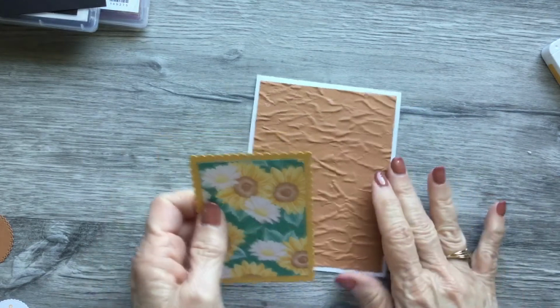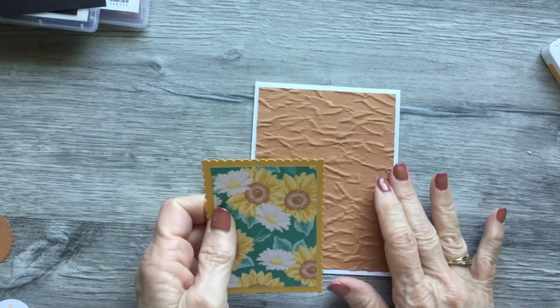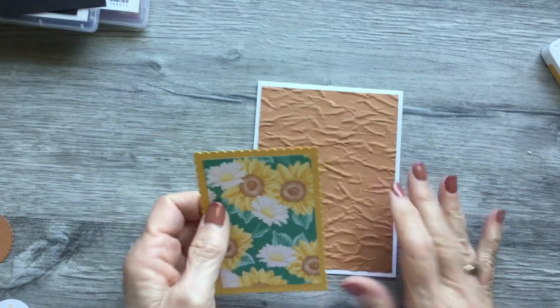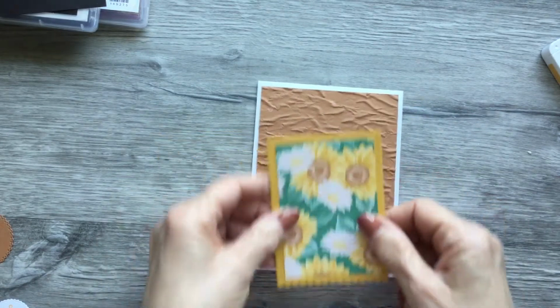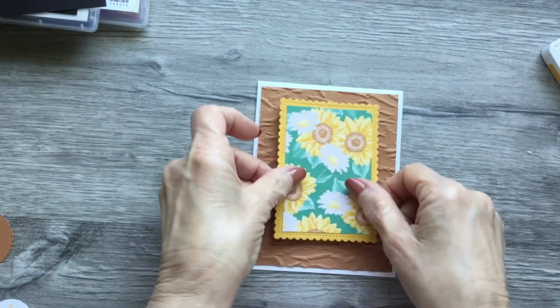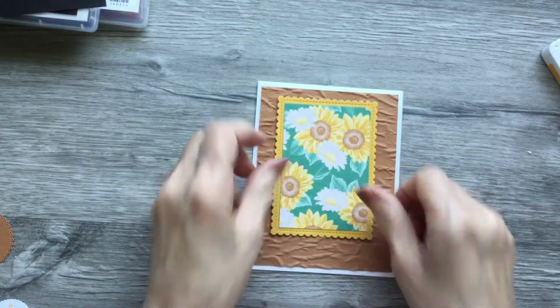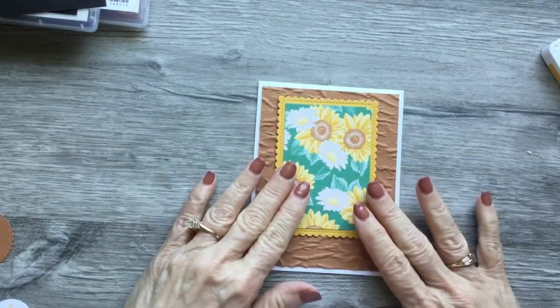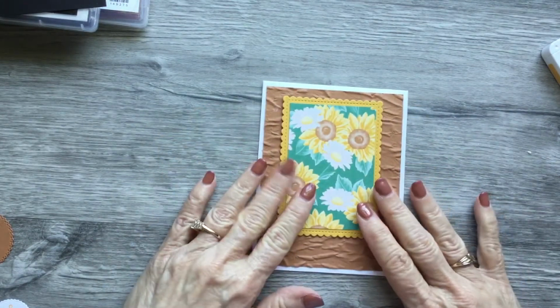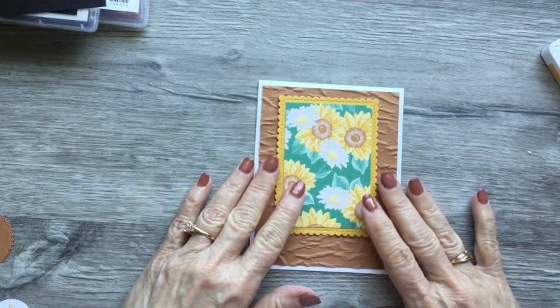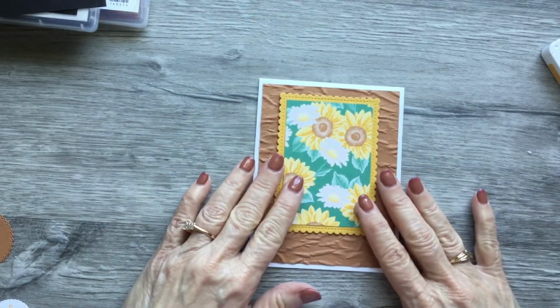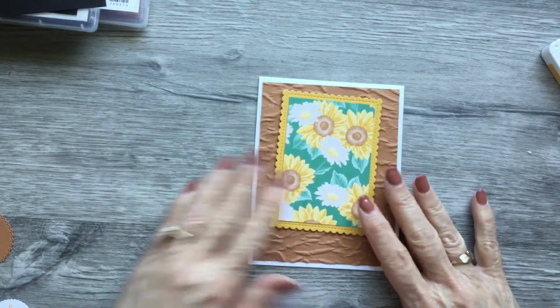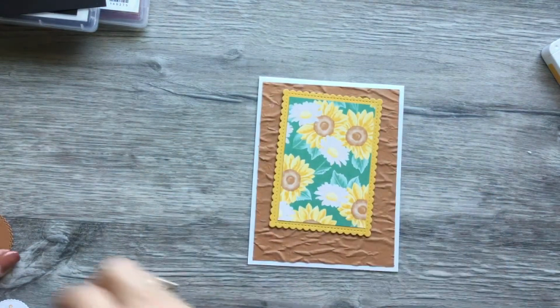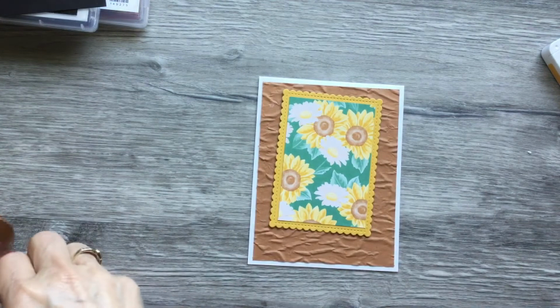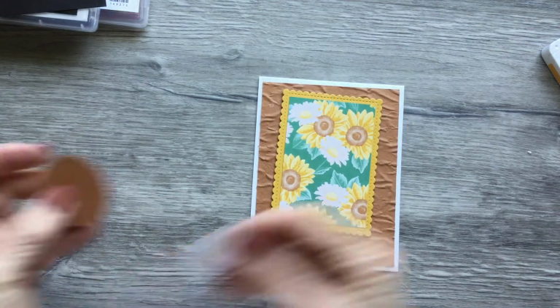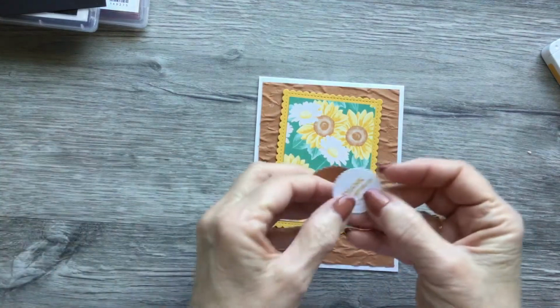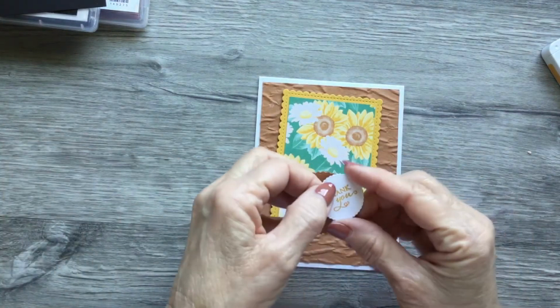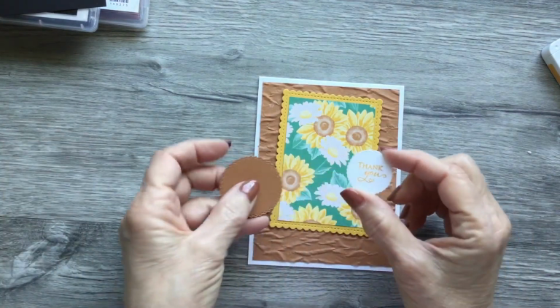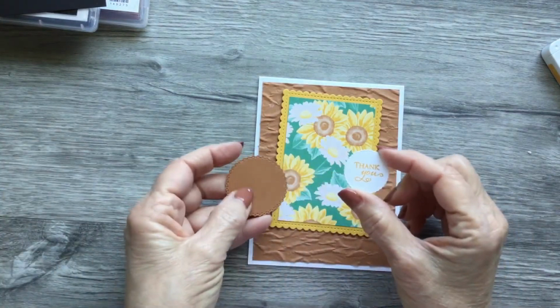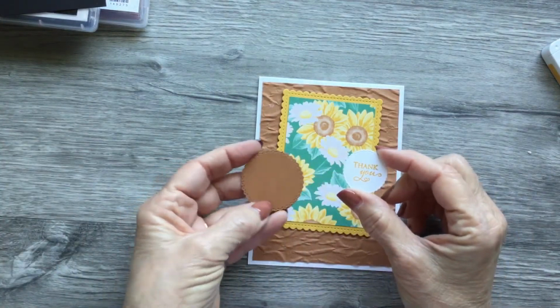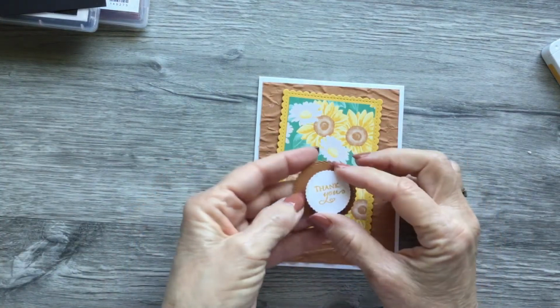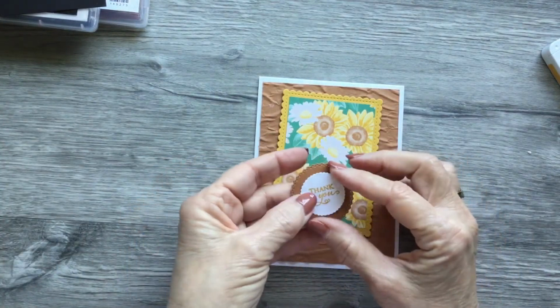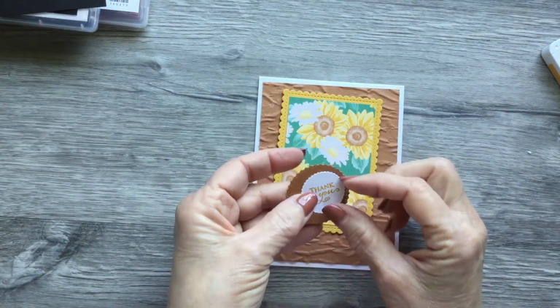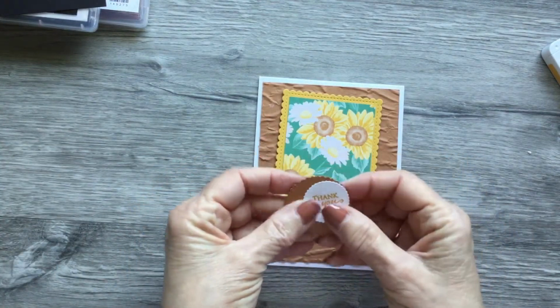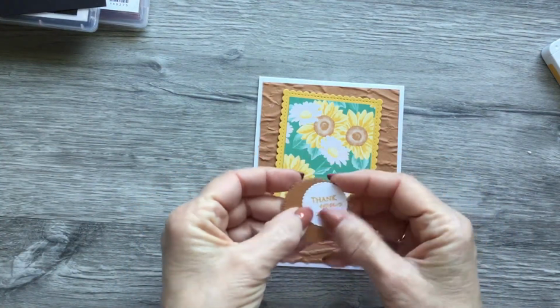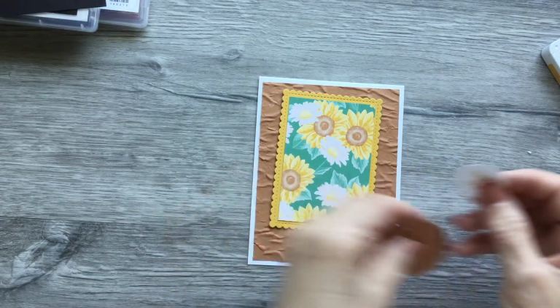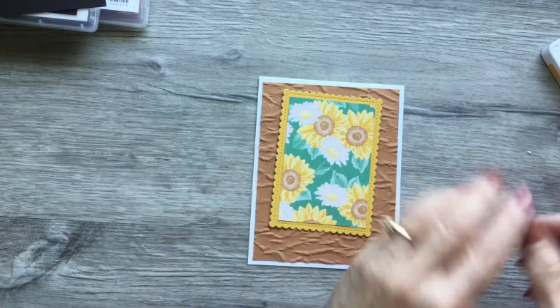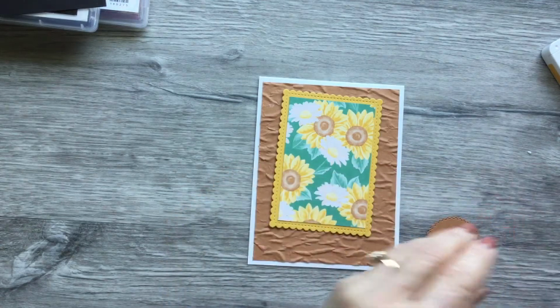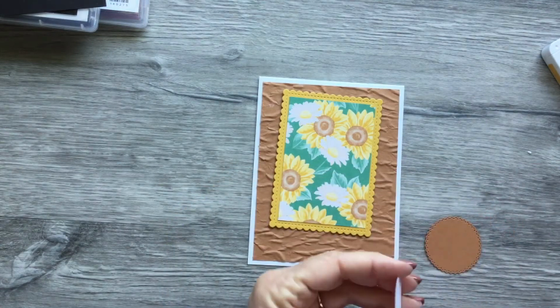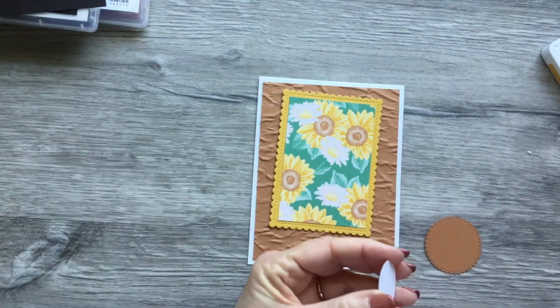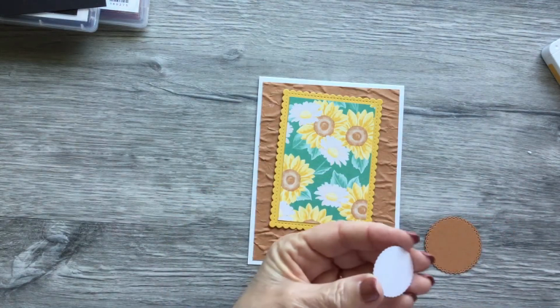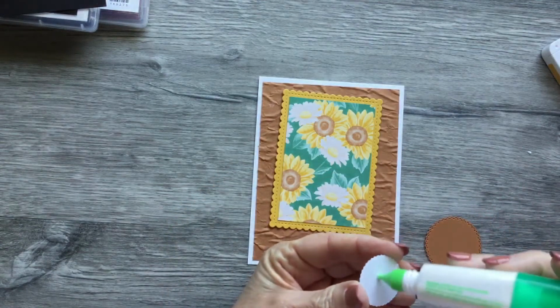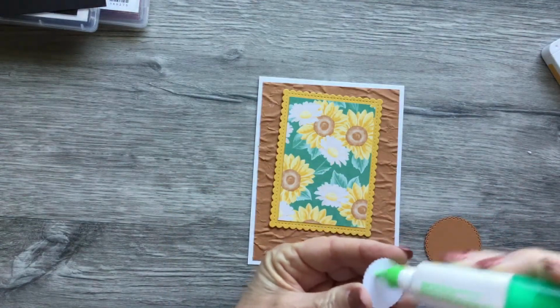I'm just going to lay it out — I want that to go there. Here's our sentiment; I've already stamped the 'Thank You.' We're going to mount that here — we're going to glue that on this circular piece of Cinnamon Cider.